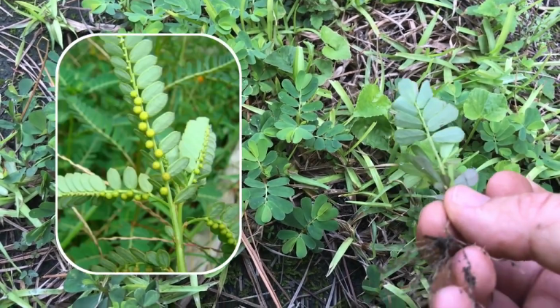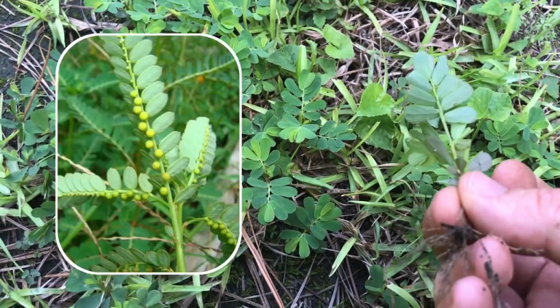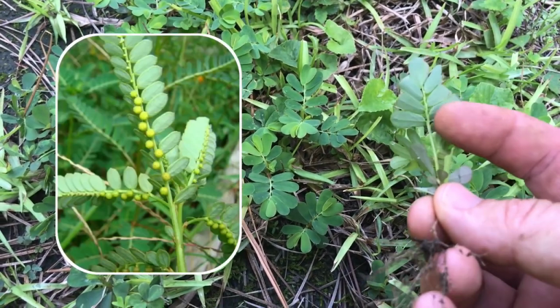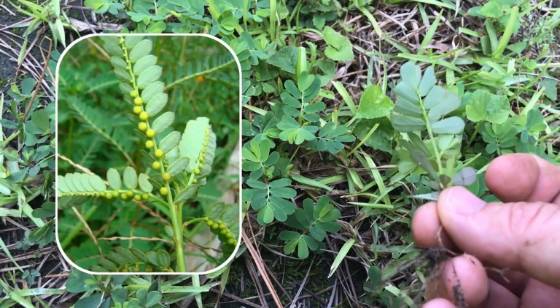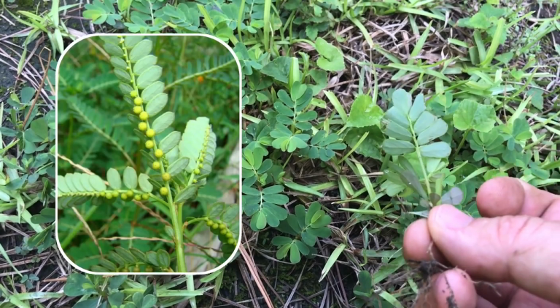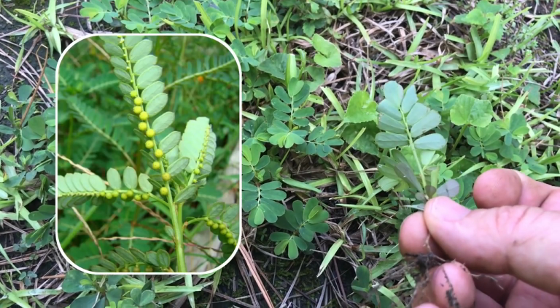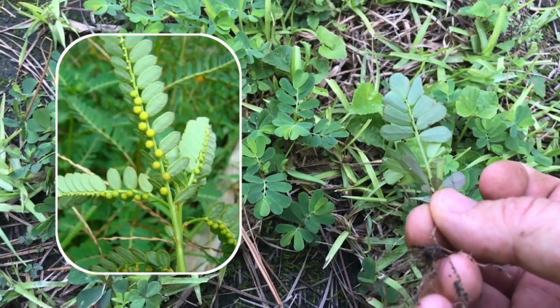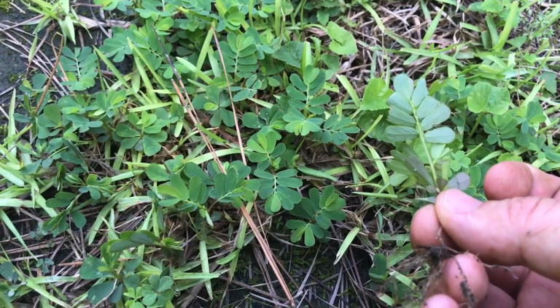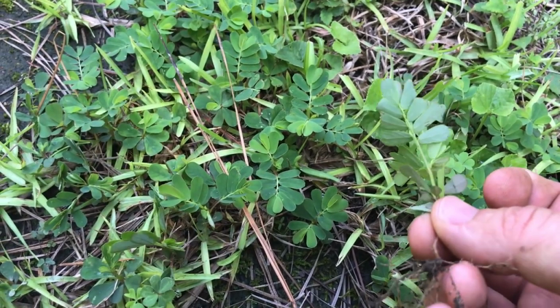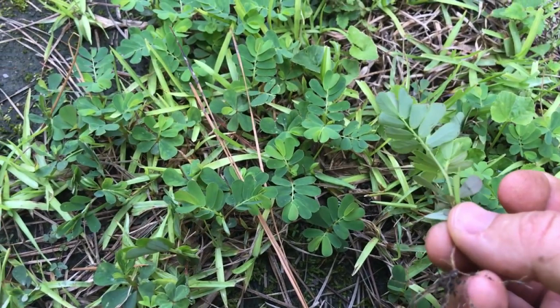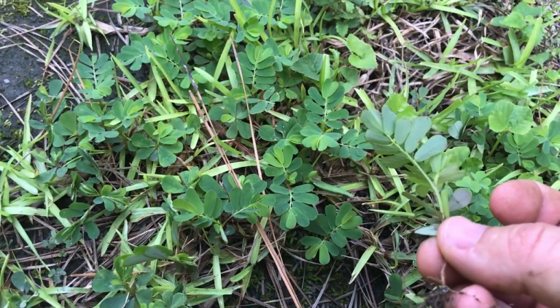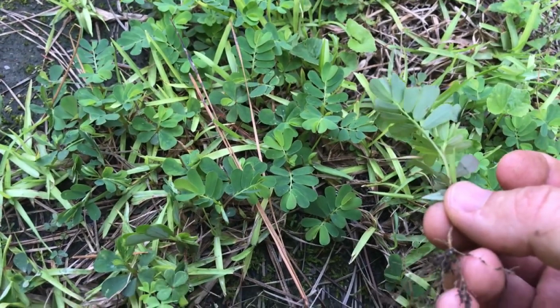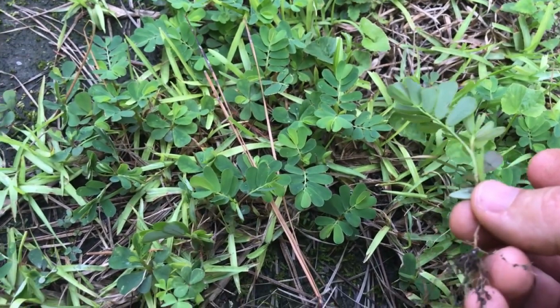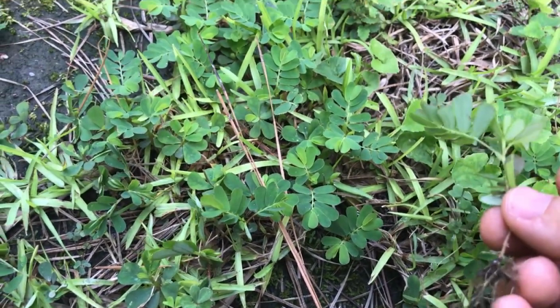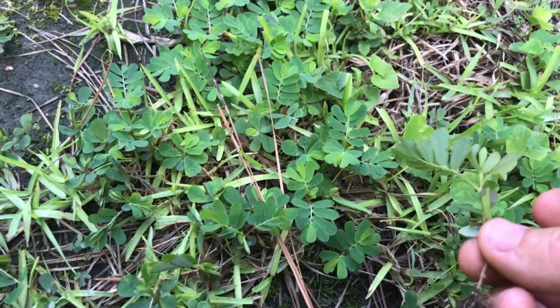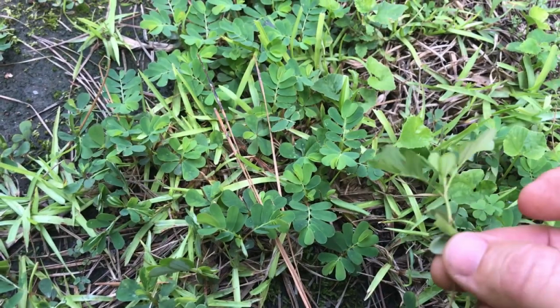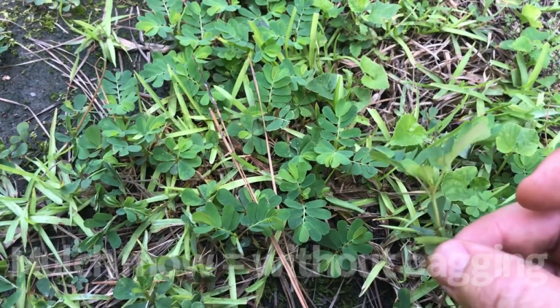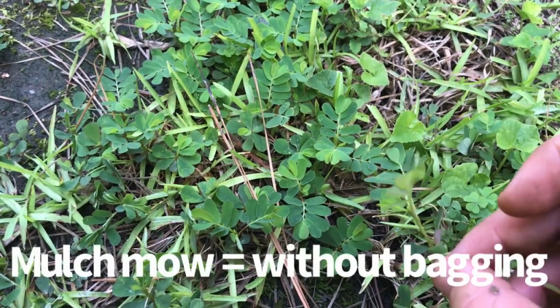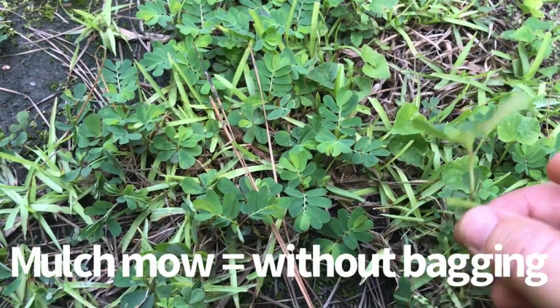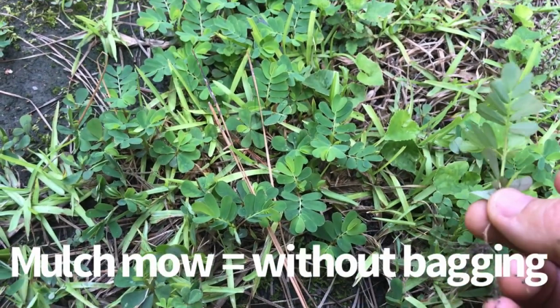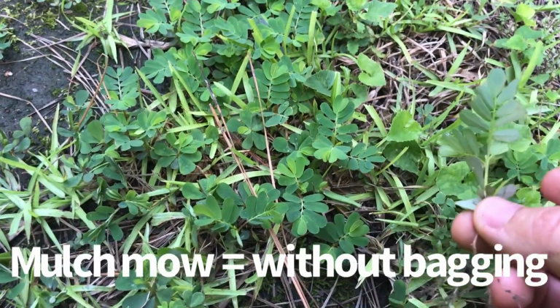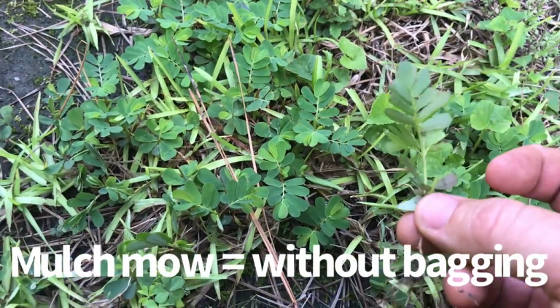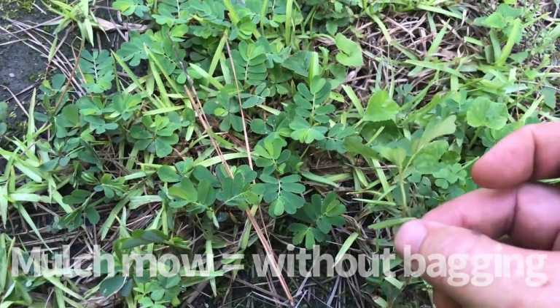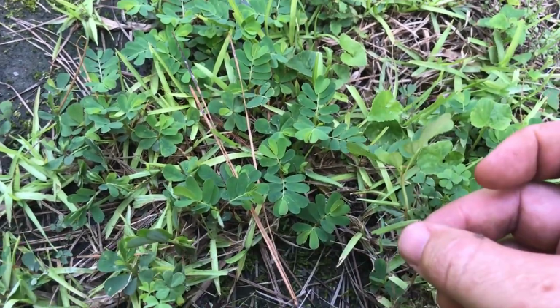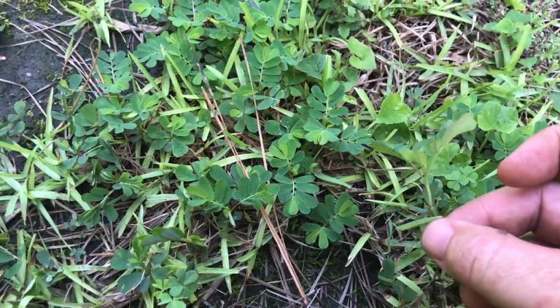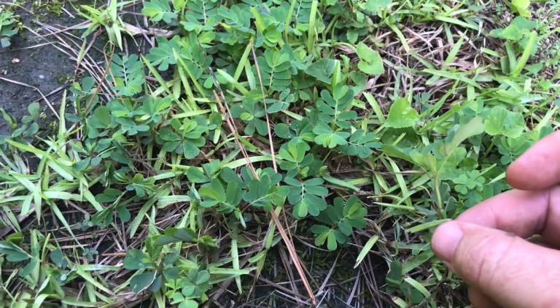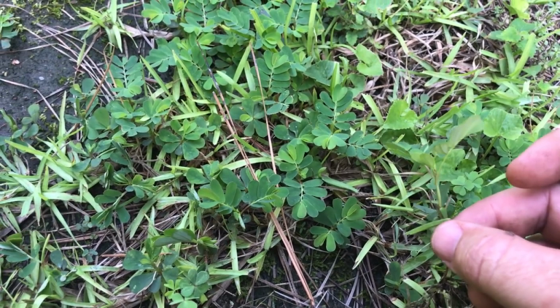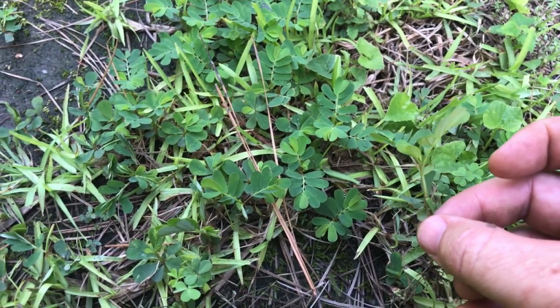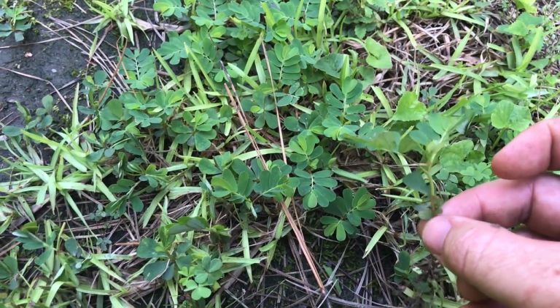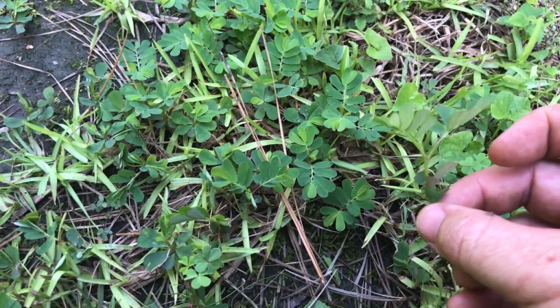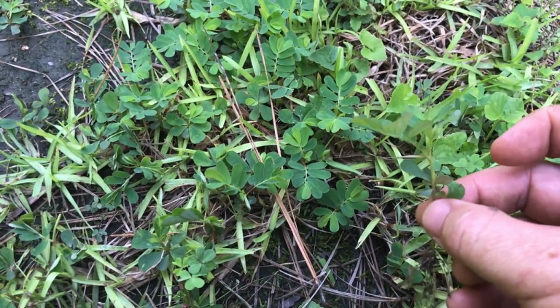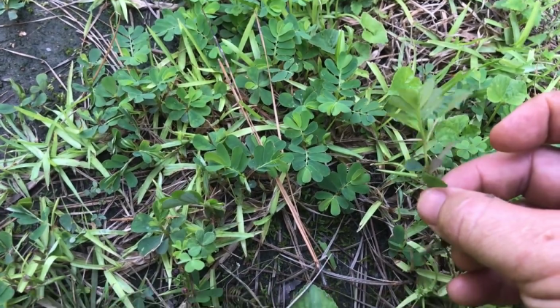When it goes to seed, this leaf right here would probably develop about six to eight seeds on it. So if you mulch mow, those seeds are just going to explode into your lawn, and as a result you'll have chamber bitter all over the place.